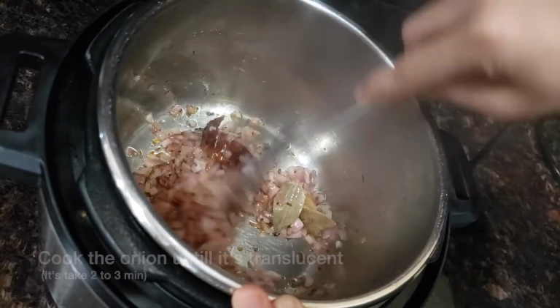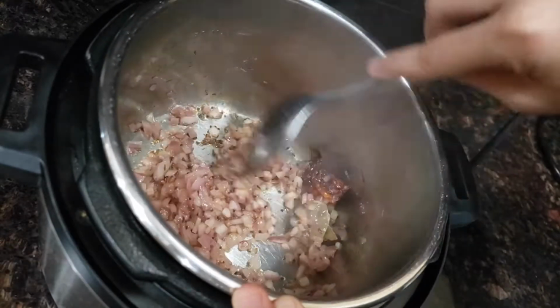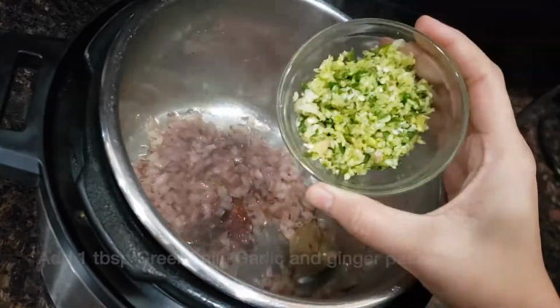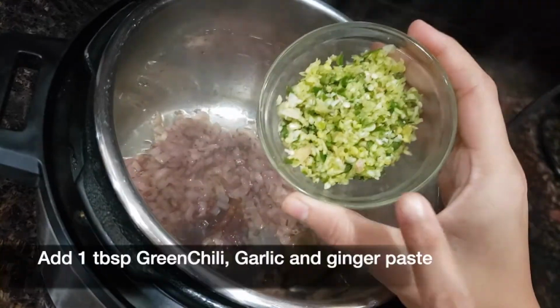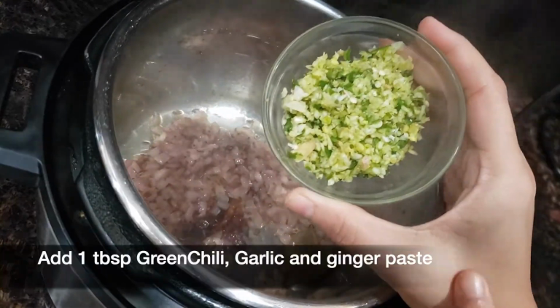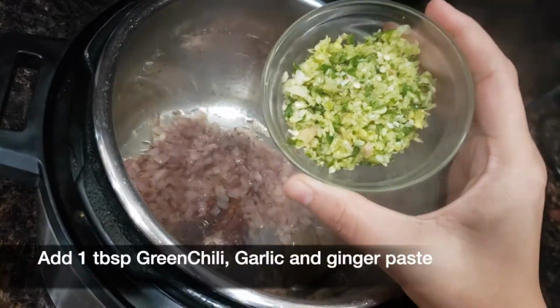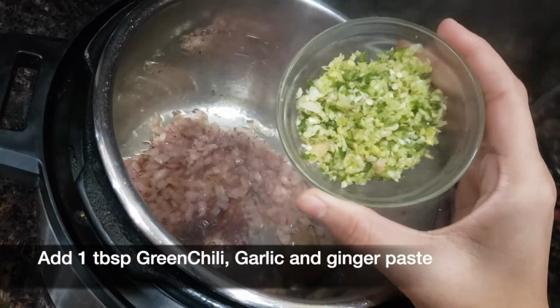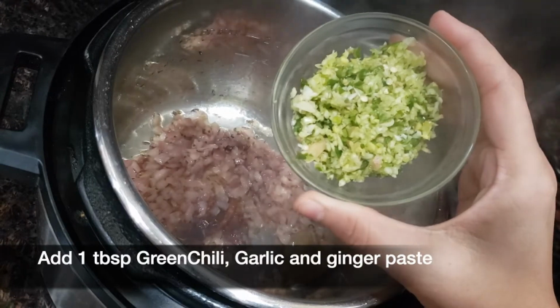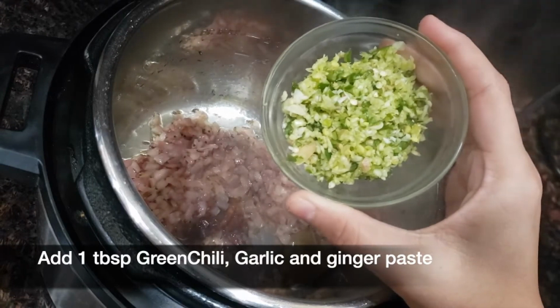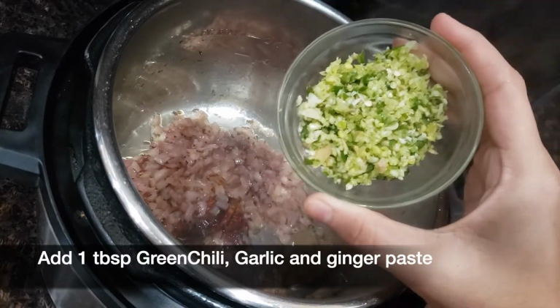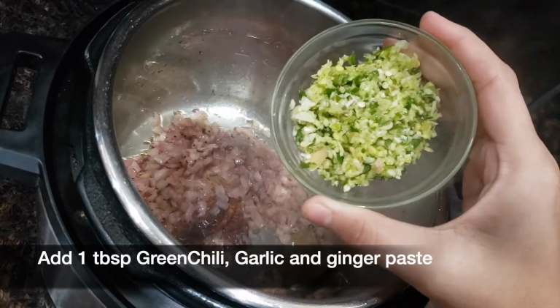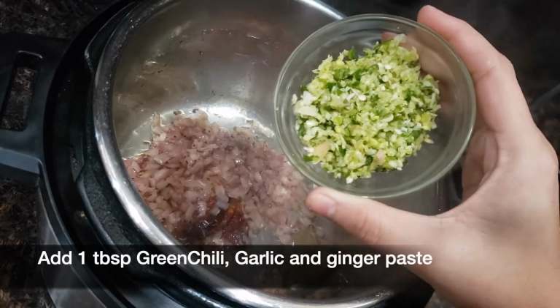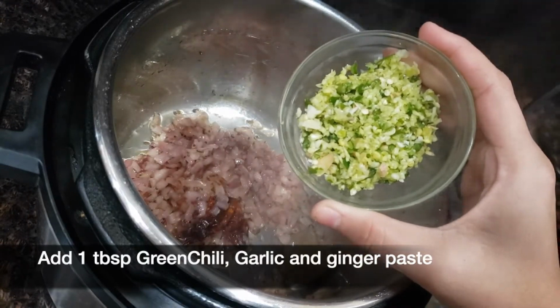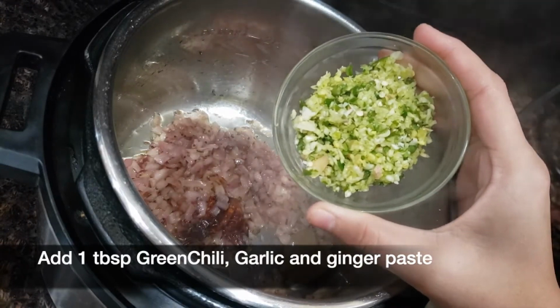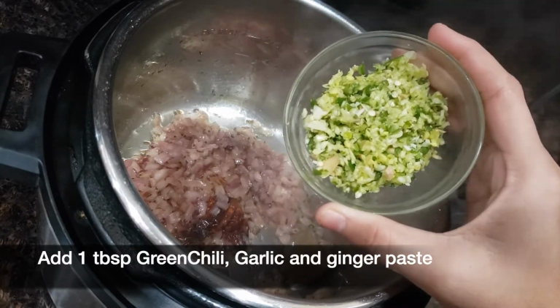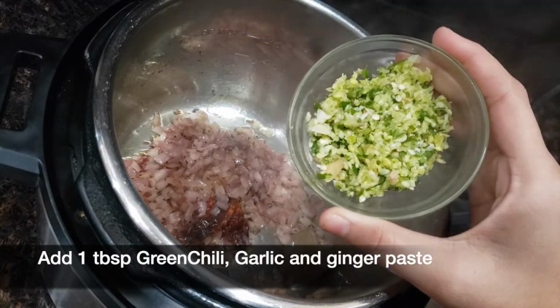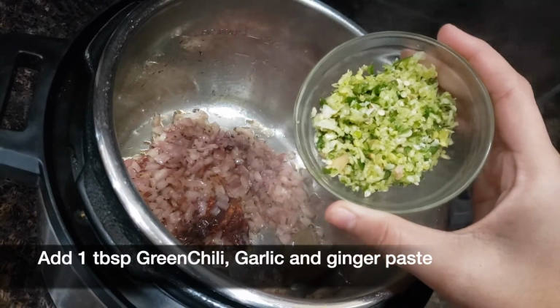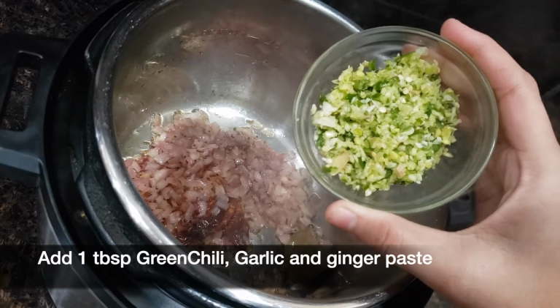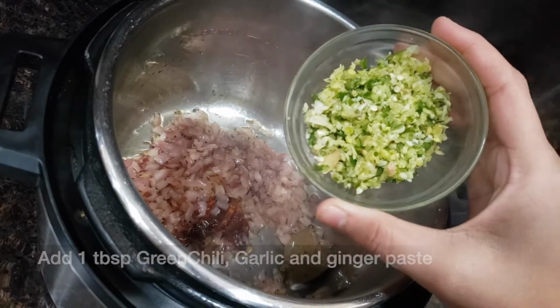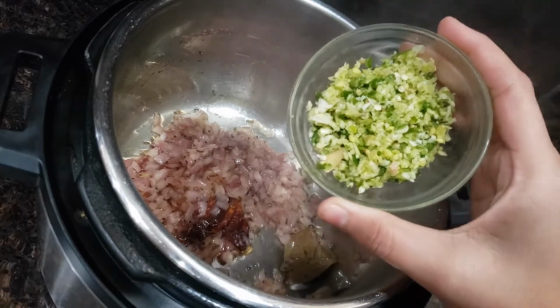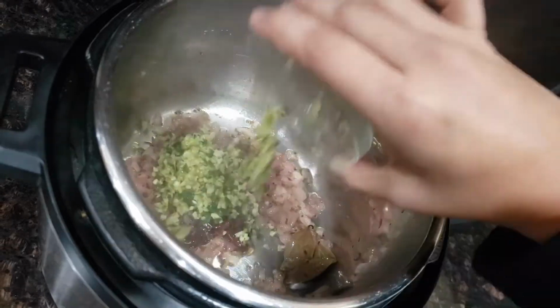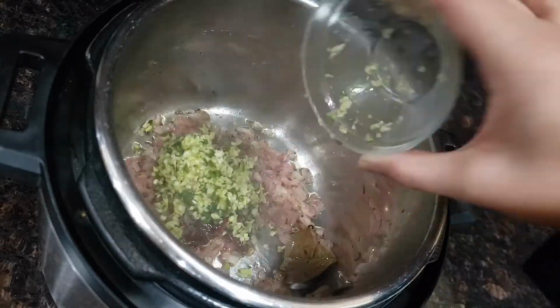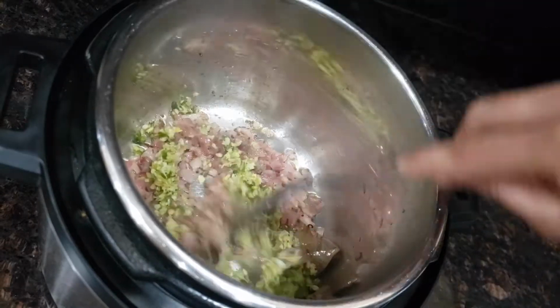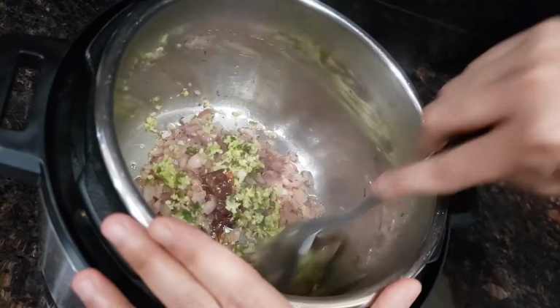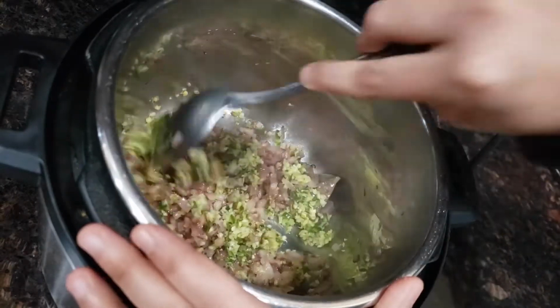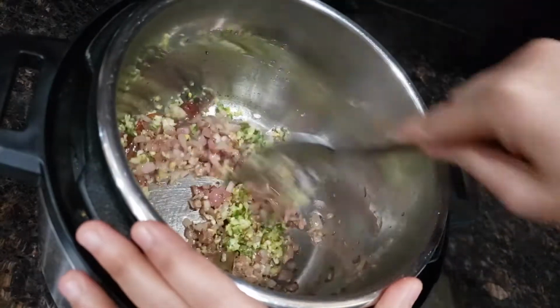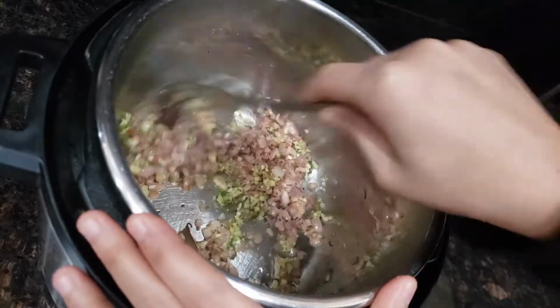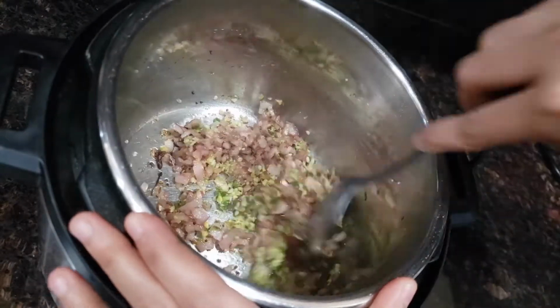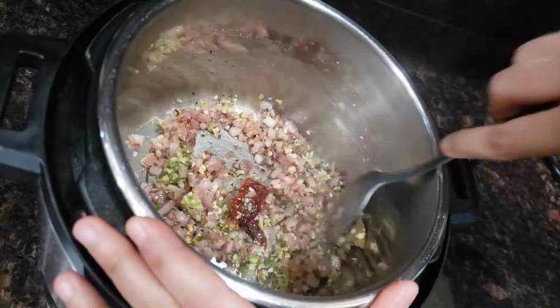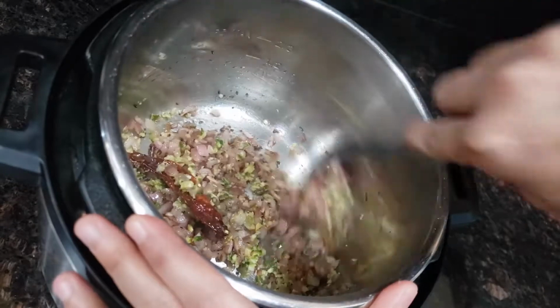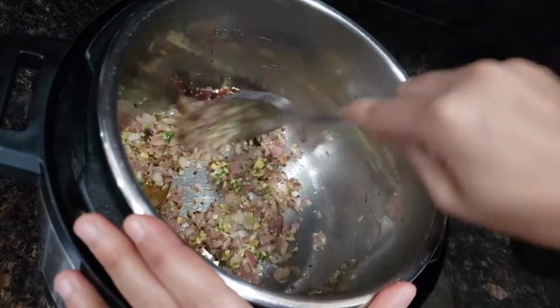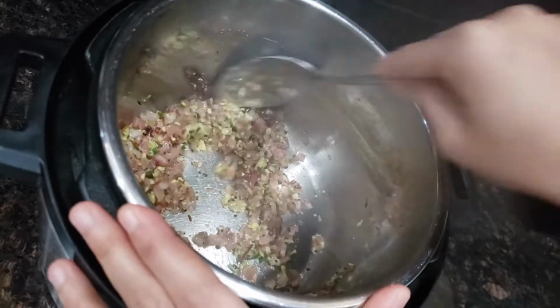Once the onion is cooked well, add one tablespoon of green chili, garlic and ginger paste. For this paste, I use three cloves of garlic, half inch ginger and one green chili that I grind in the mixing jar.